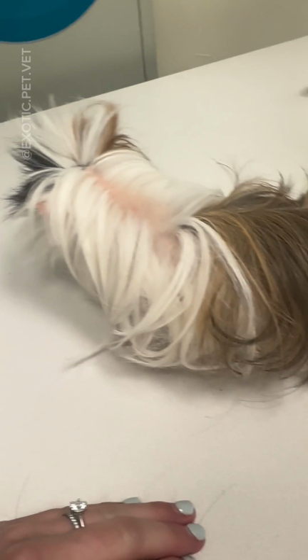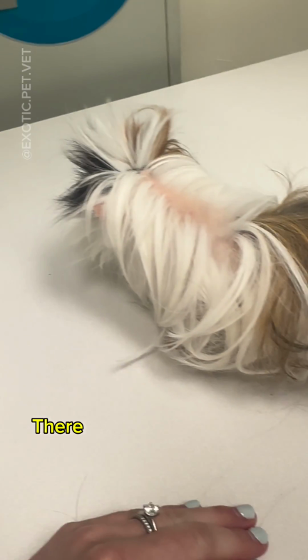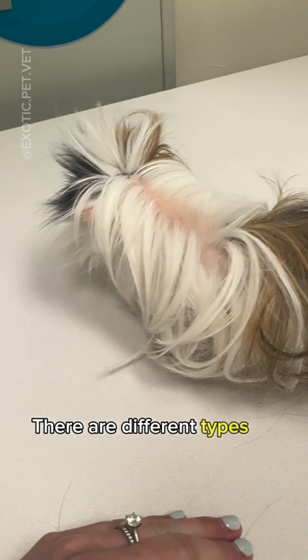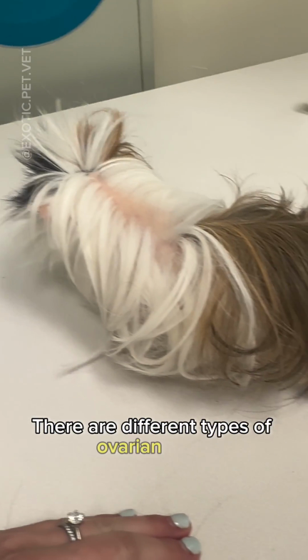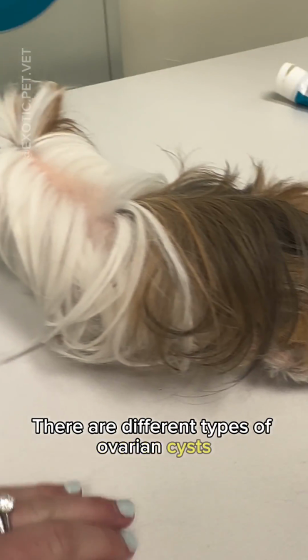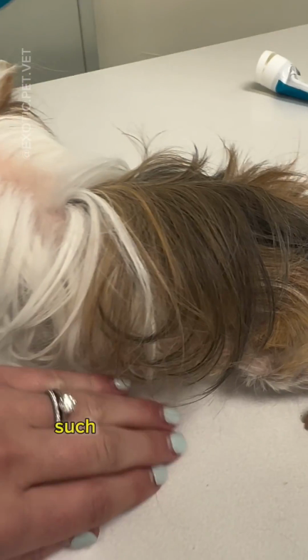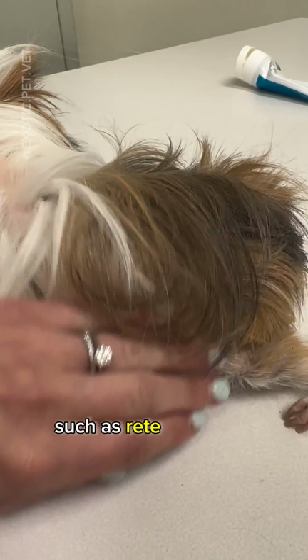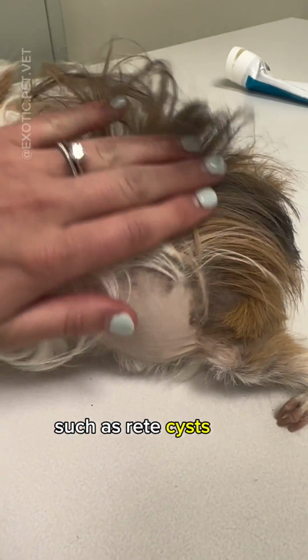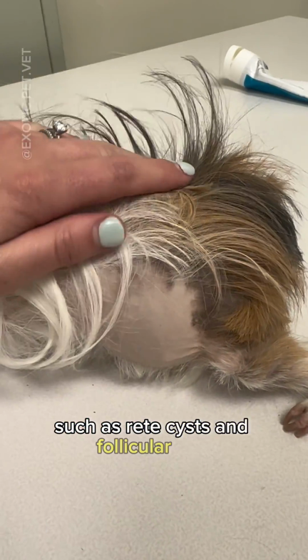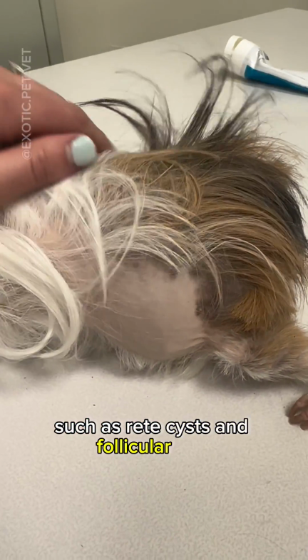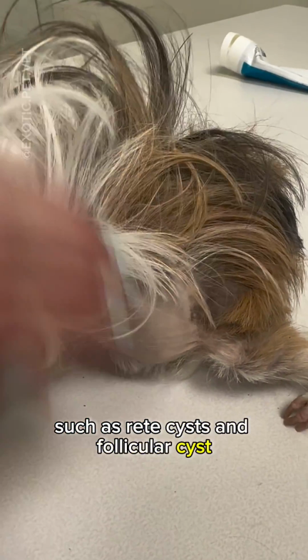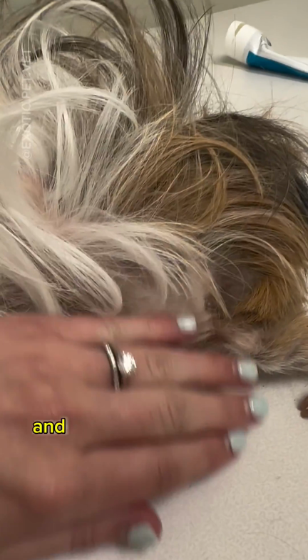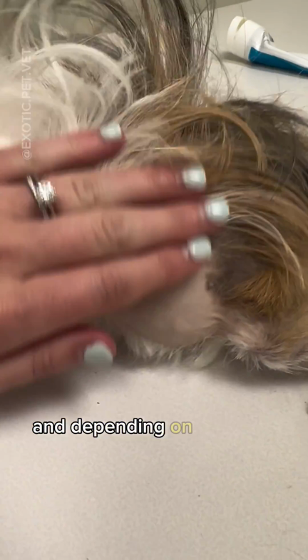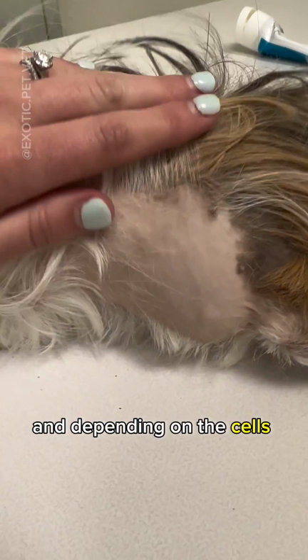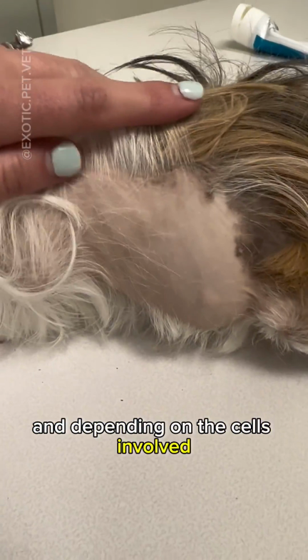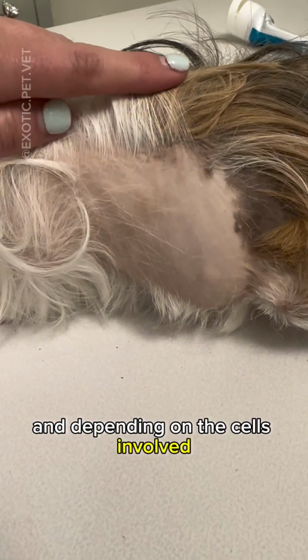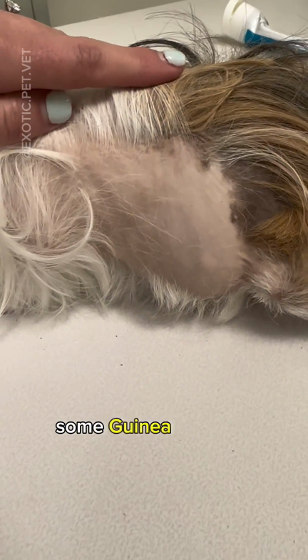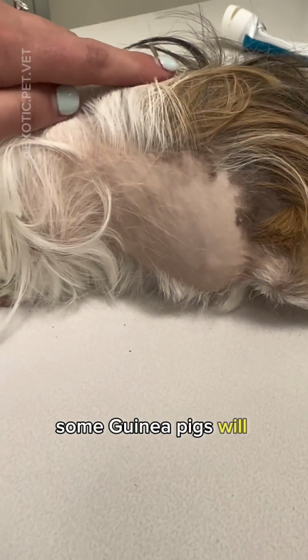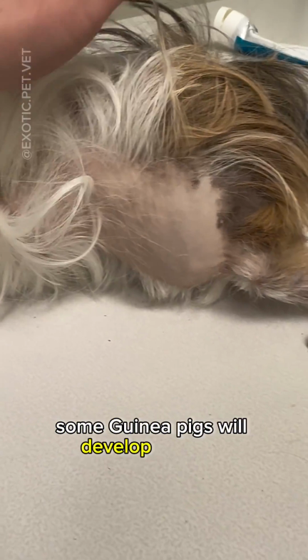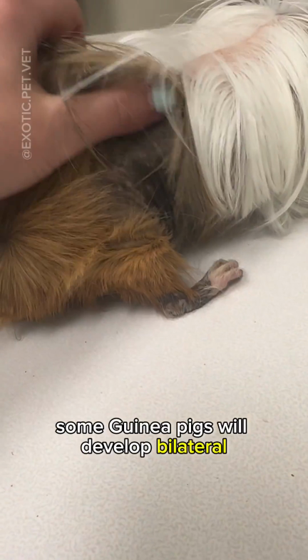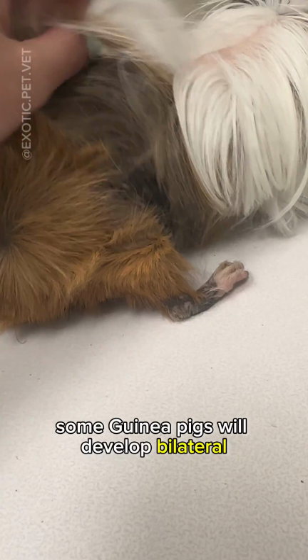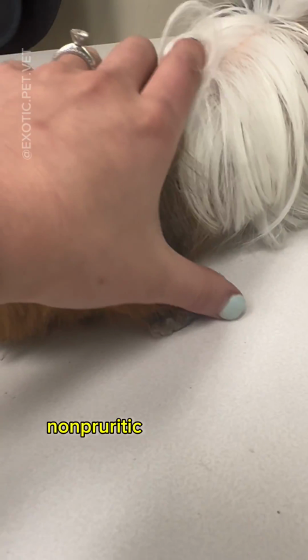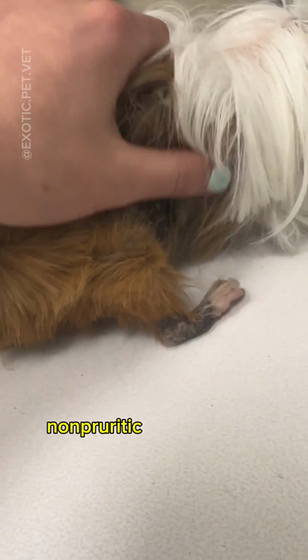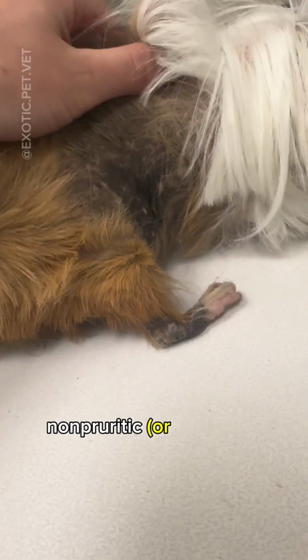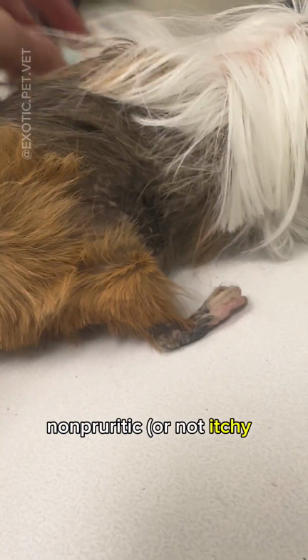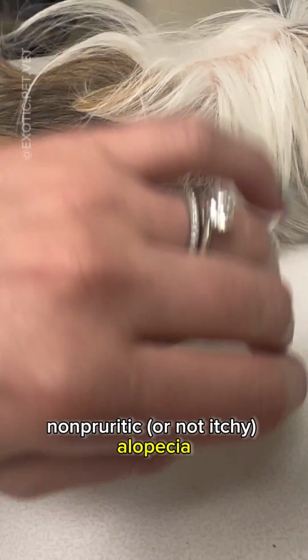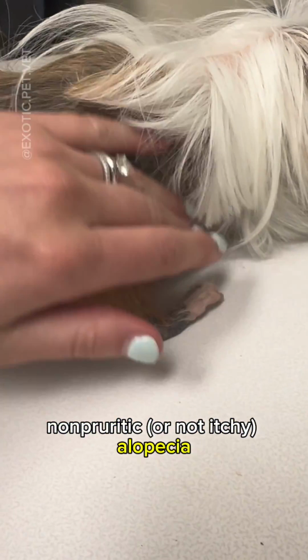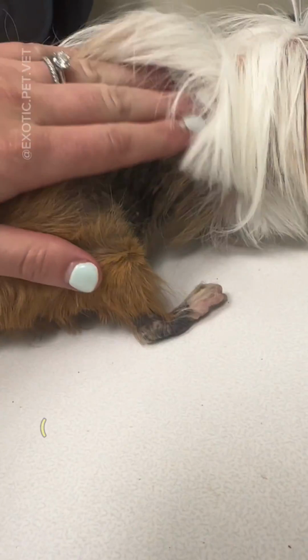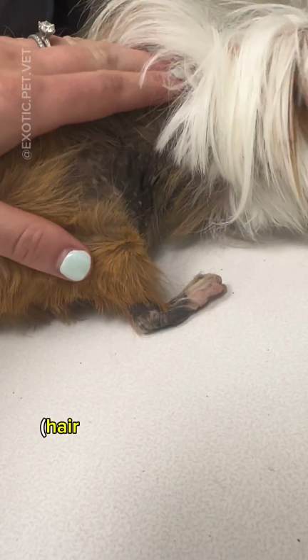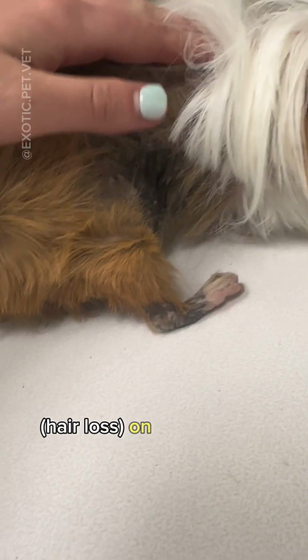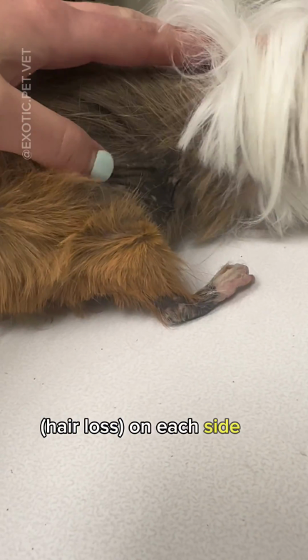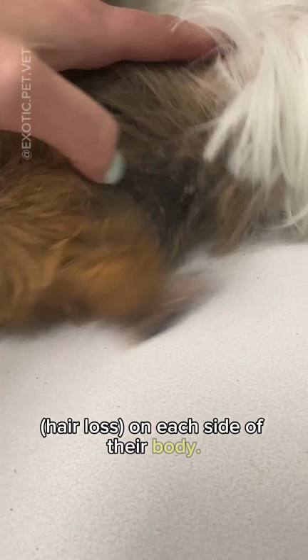There are different types of ovarian cysts such as rete cysts and follicular cysts, and depending on the cells involved, some guinea pigs will develop bilateral, non-pruritic — or not itchy — alopecia, or hair loss on each side of their body.